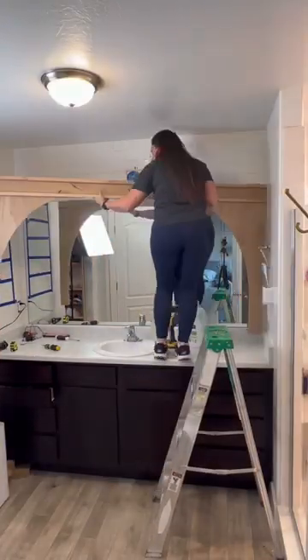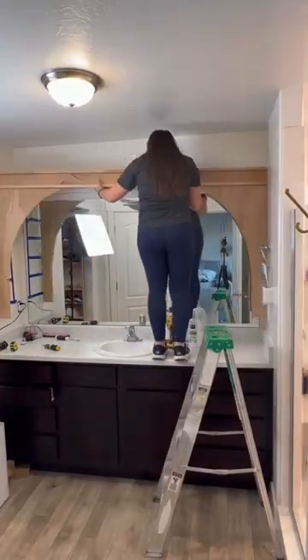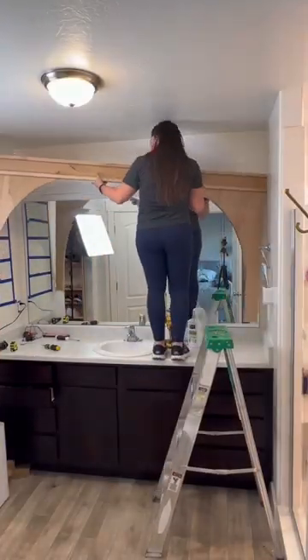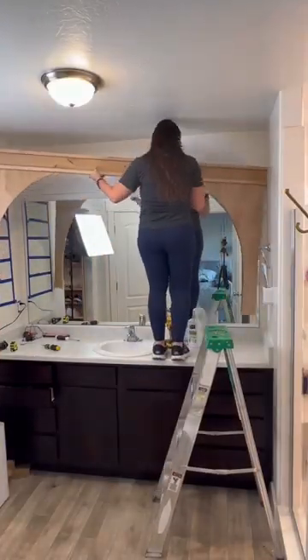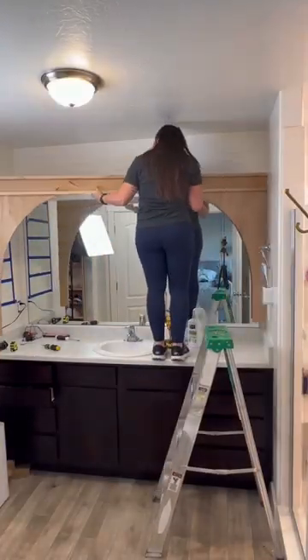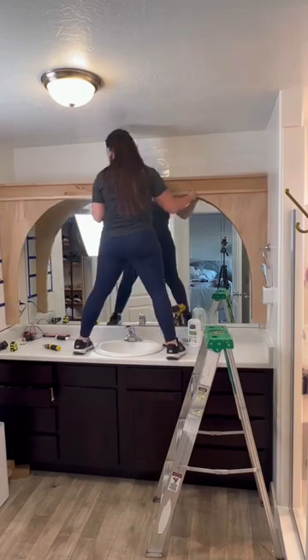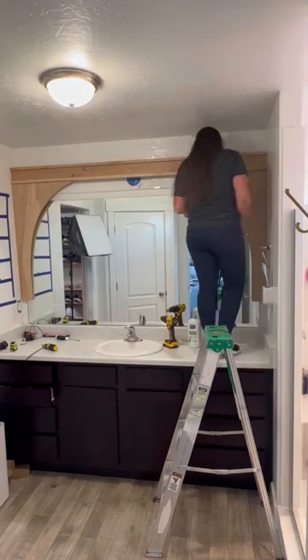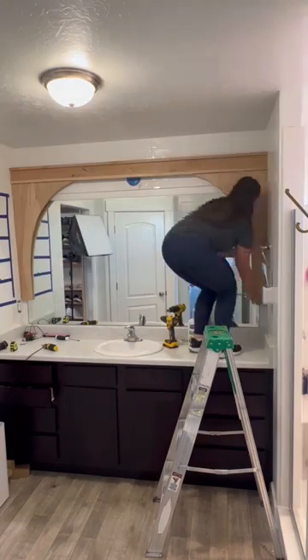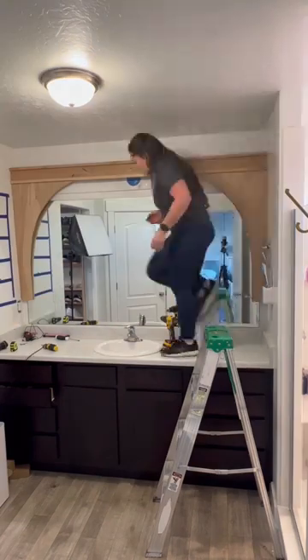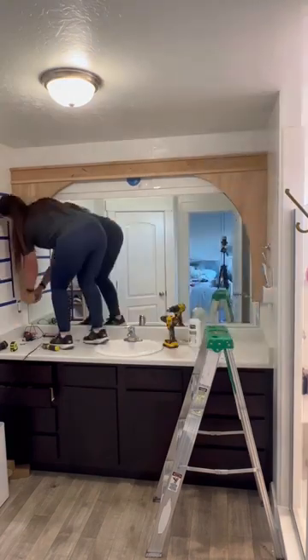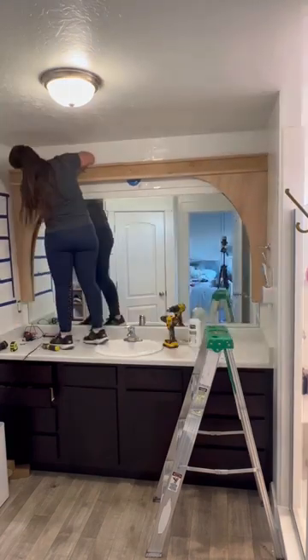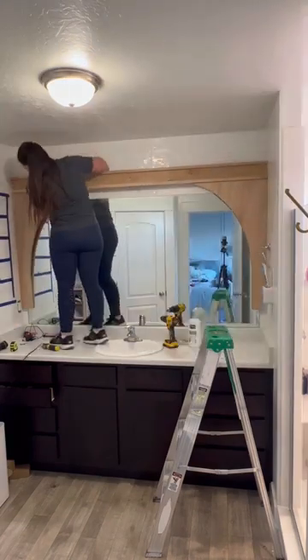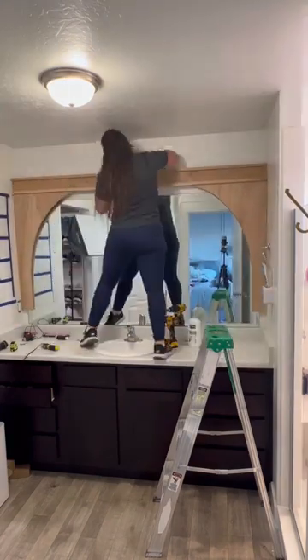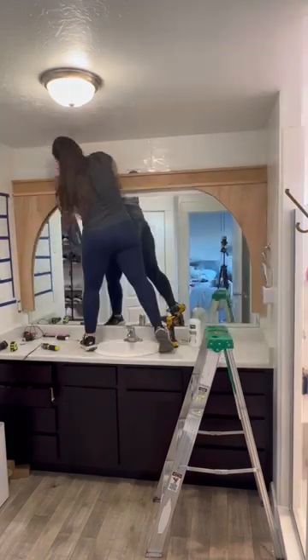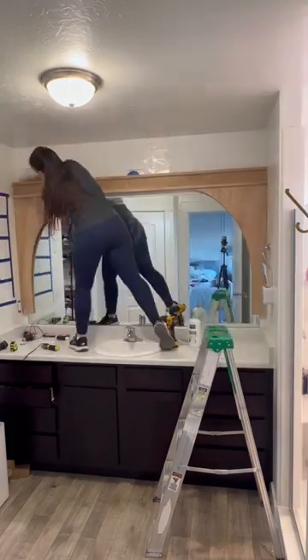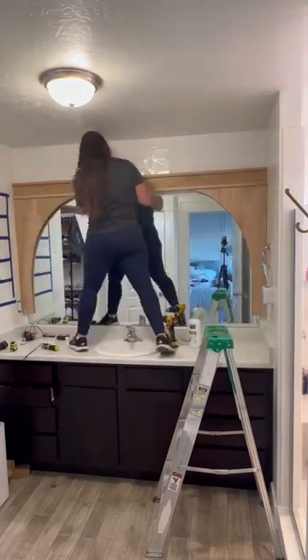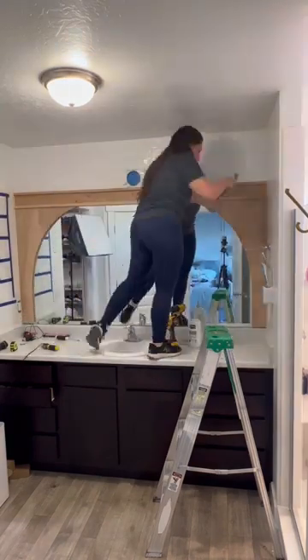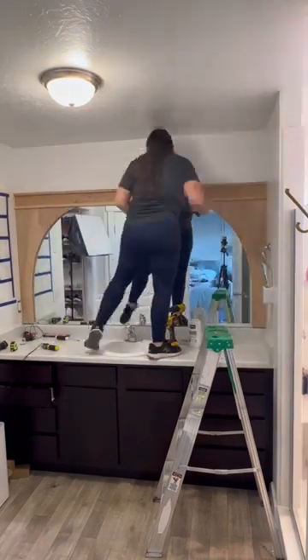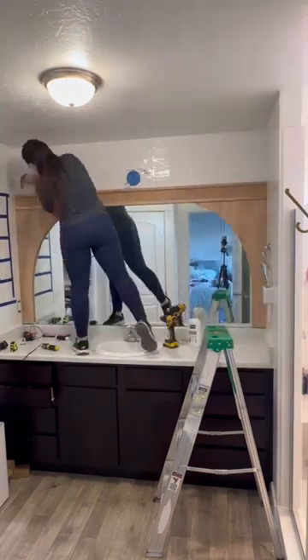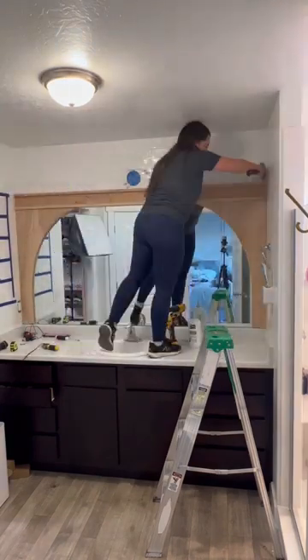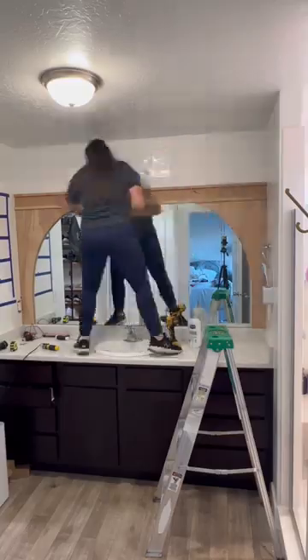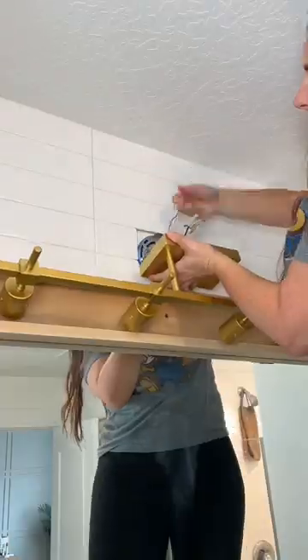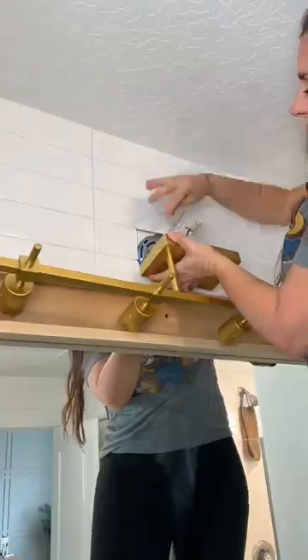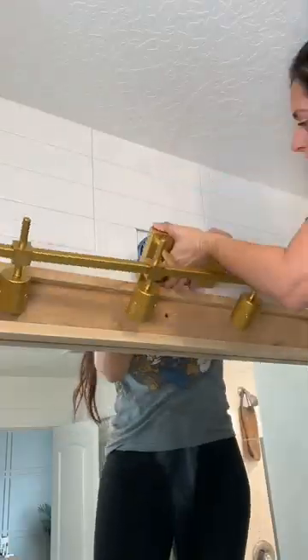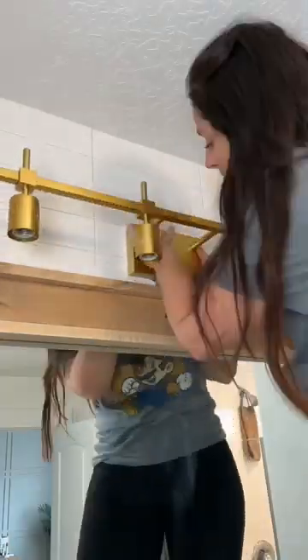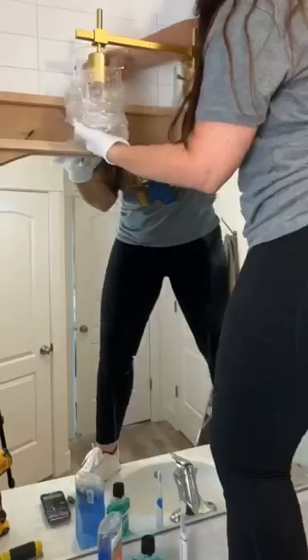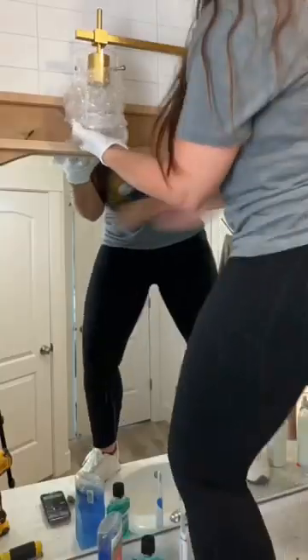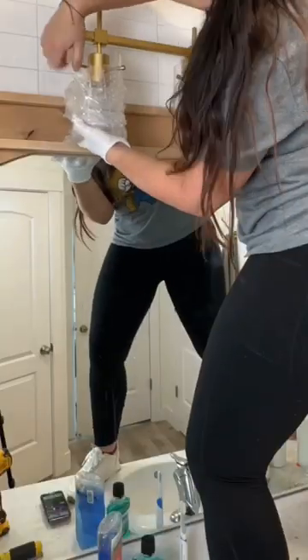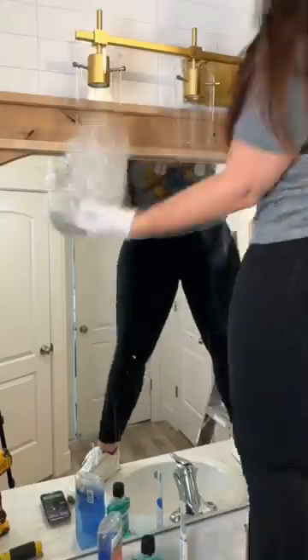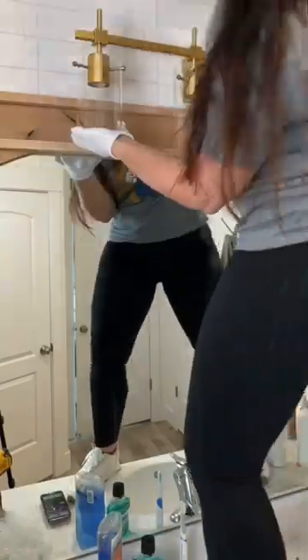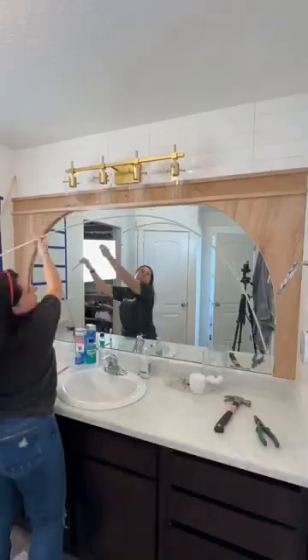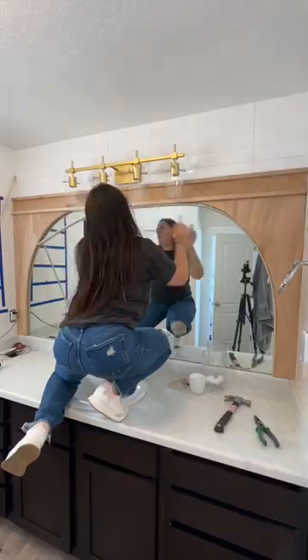My walls taper in down towards the sink and I didn't realize that until installing this, so I did have to hammer it down, but thankfully it fit really nice and snug. I screwed it to the wall and added a light.